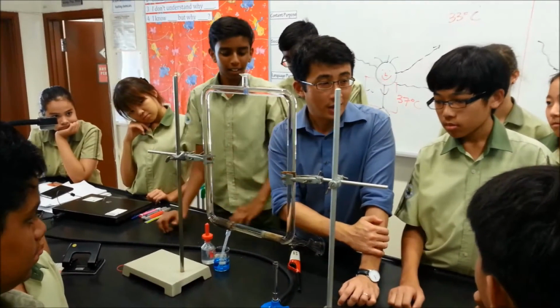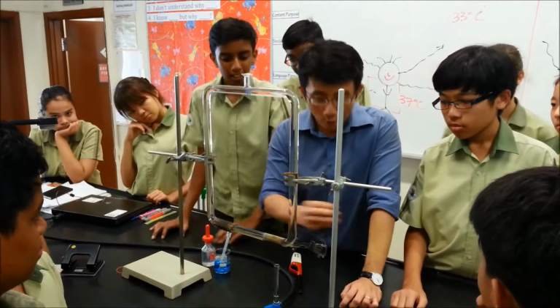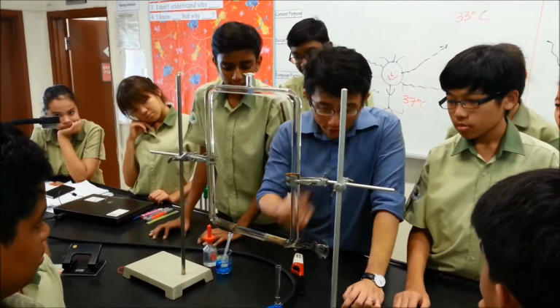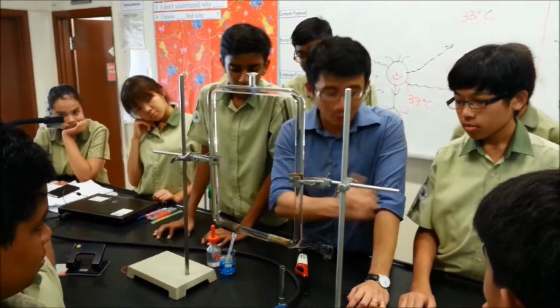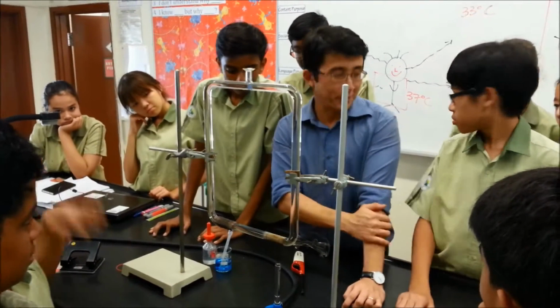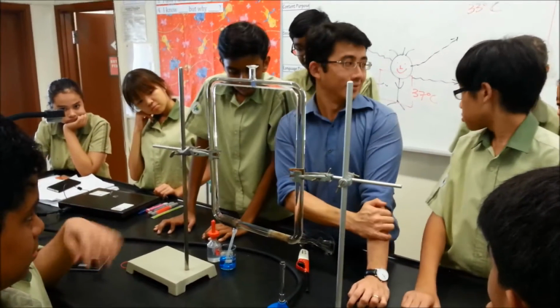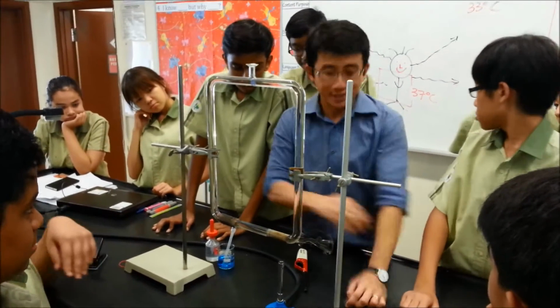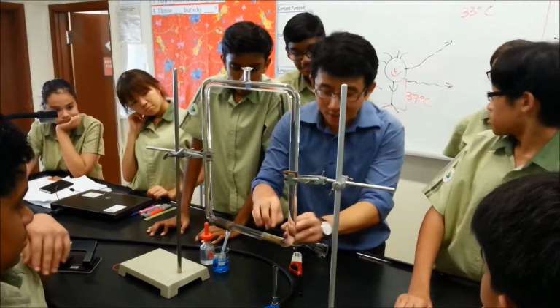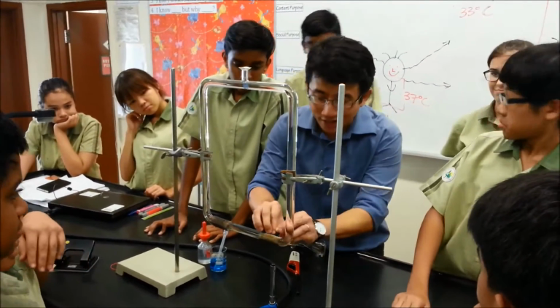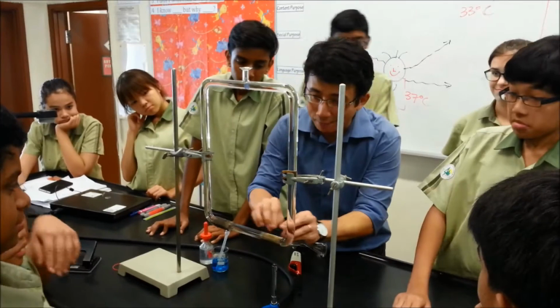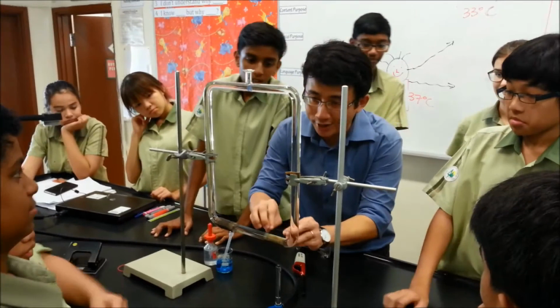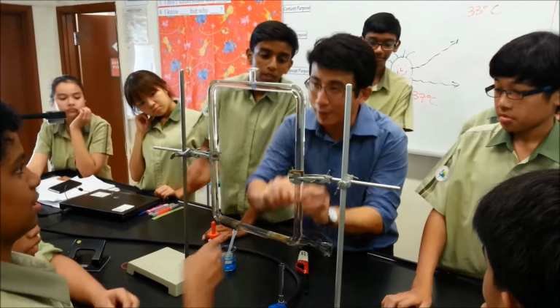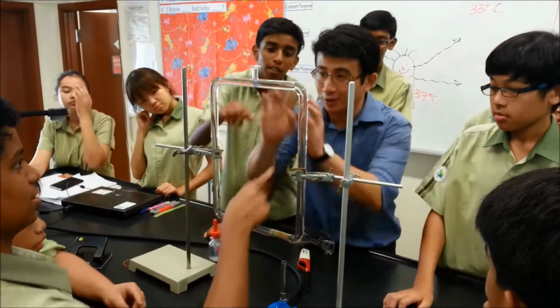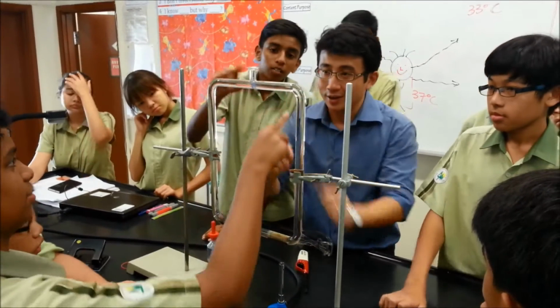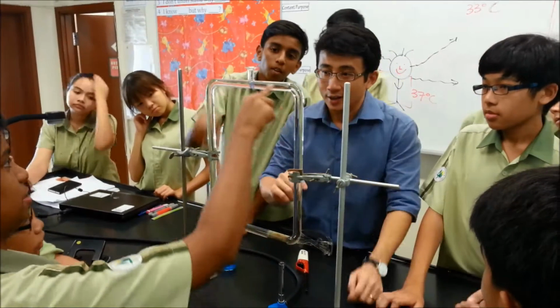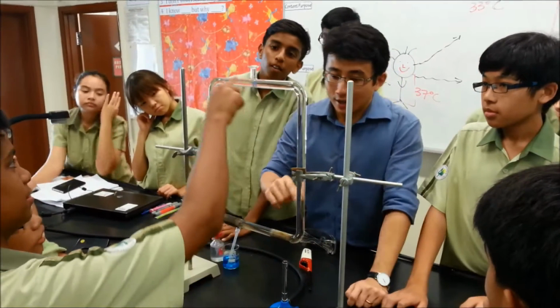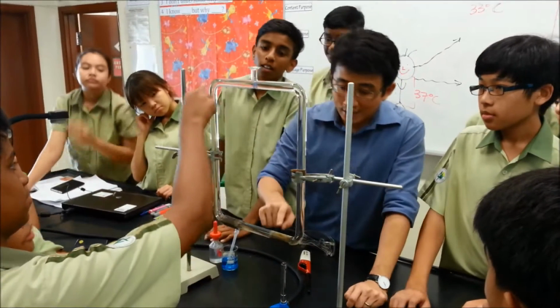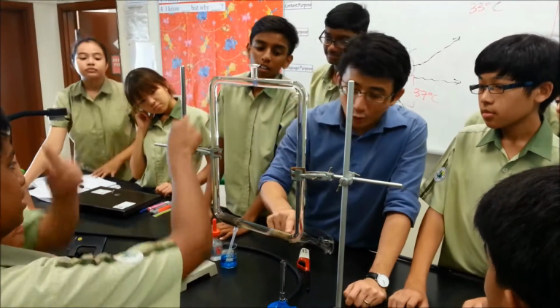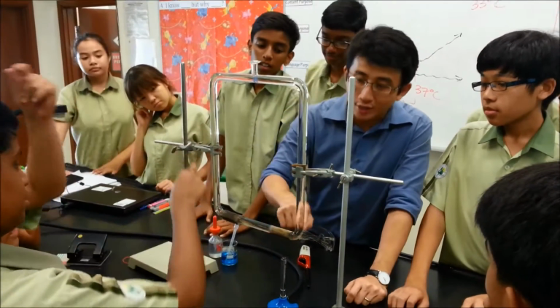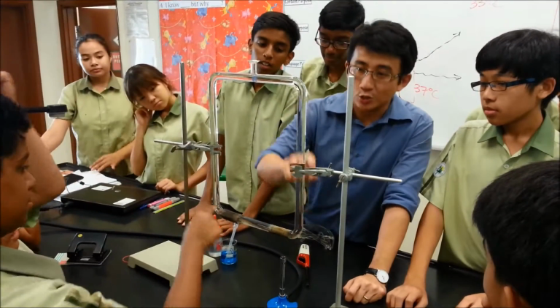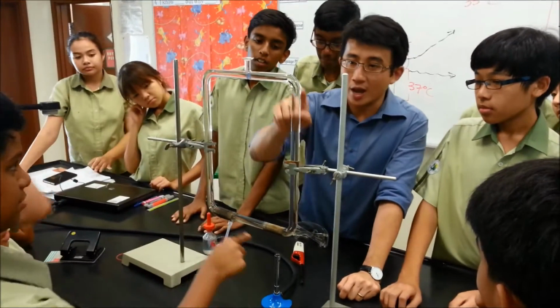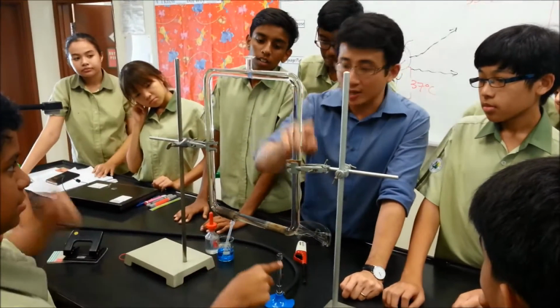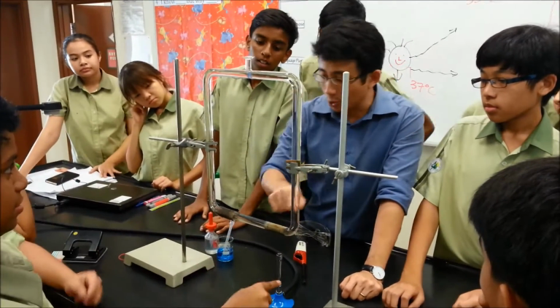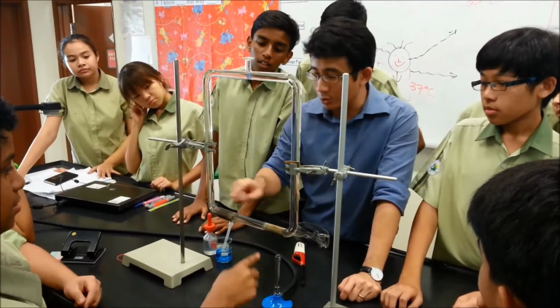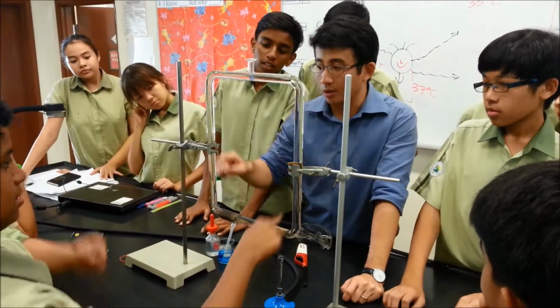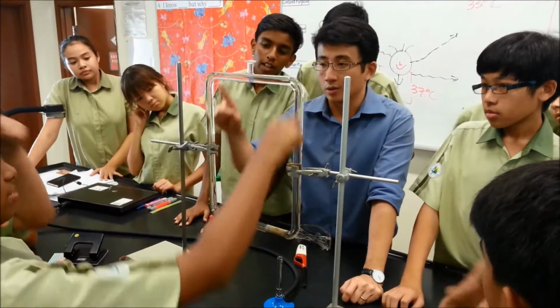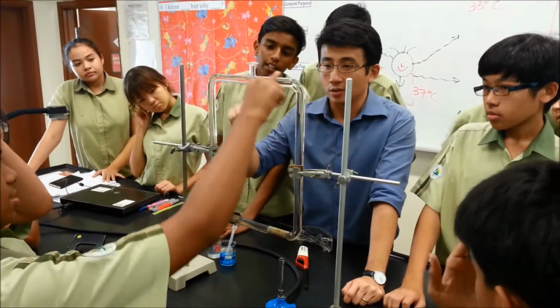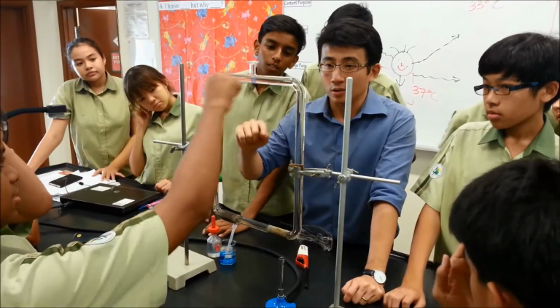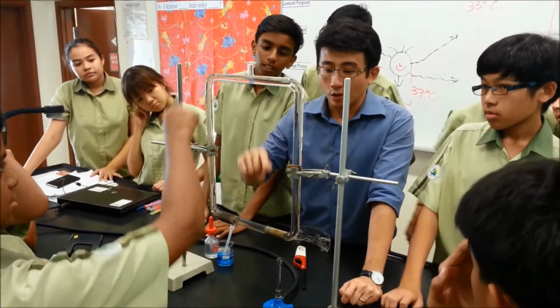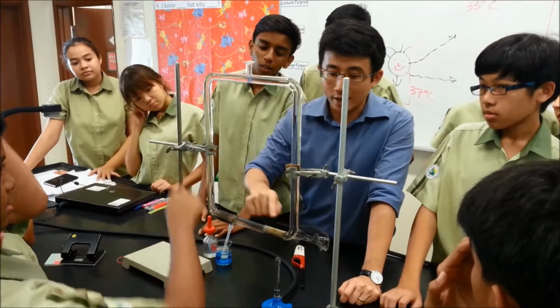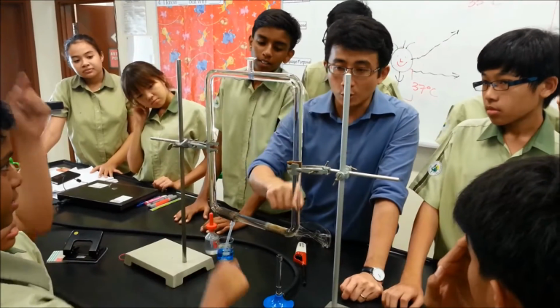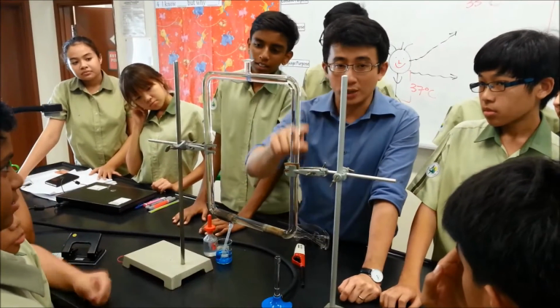It boils — and what happens? Does it just stay here and boil? Does it go this way or does it go this way? Why does it go this way?